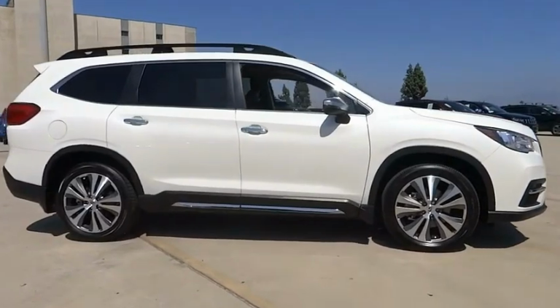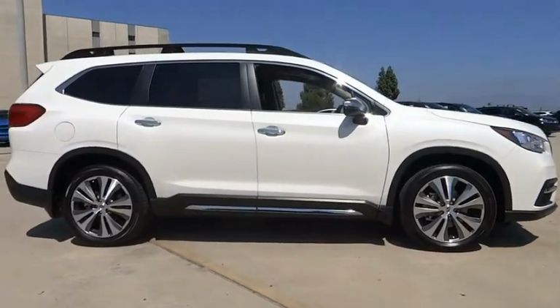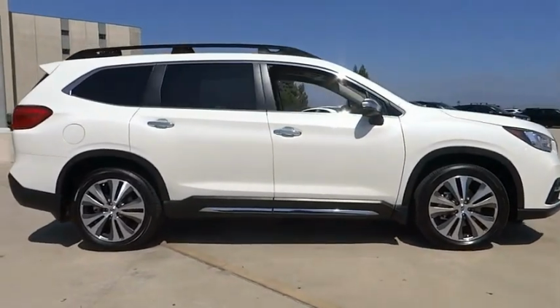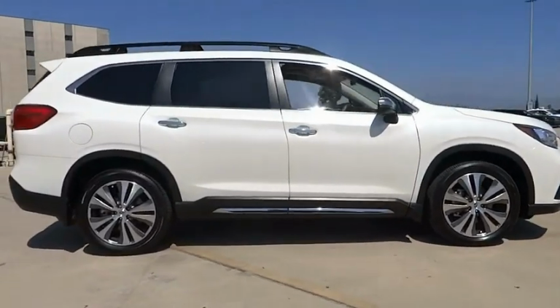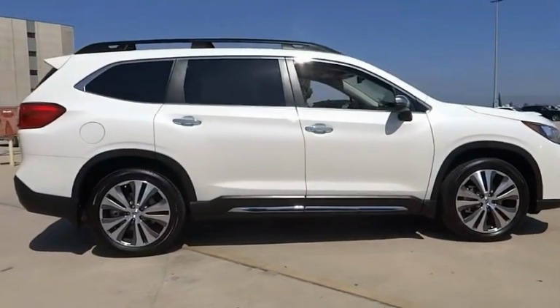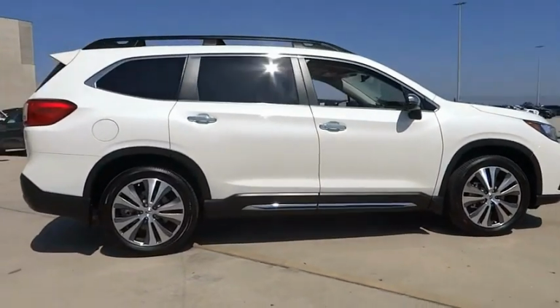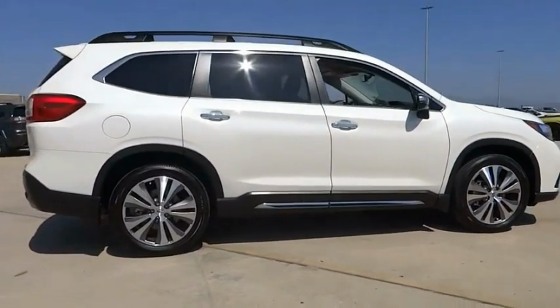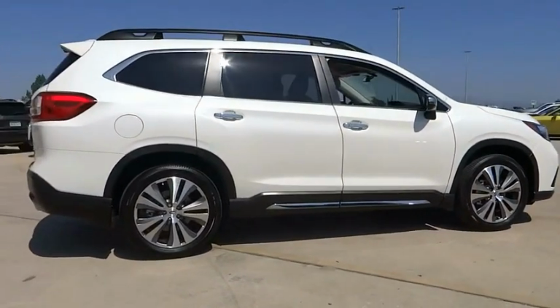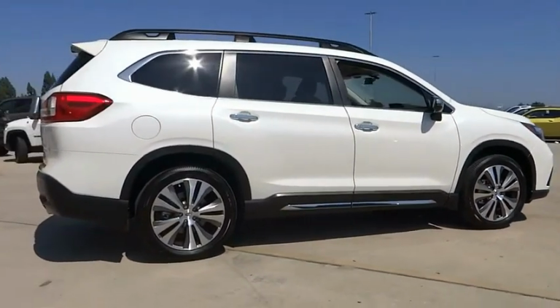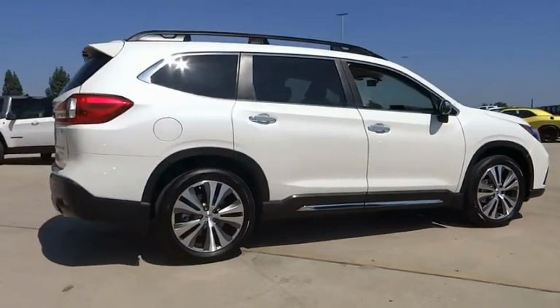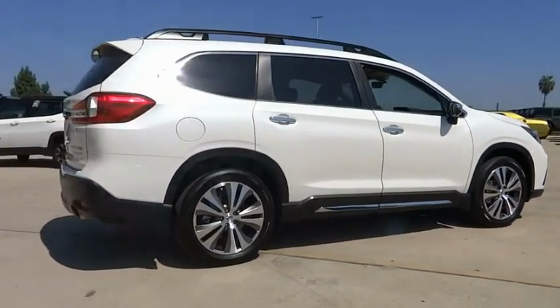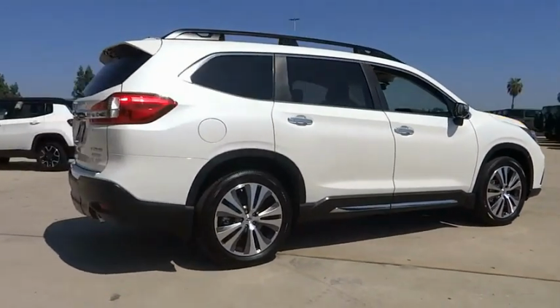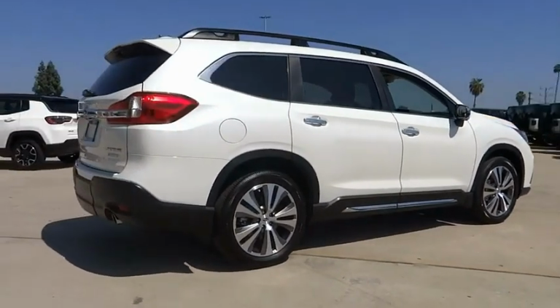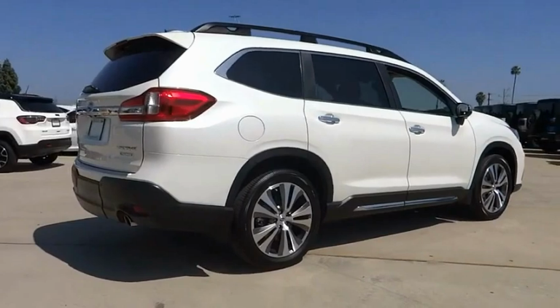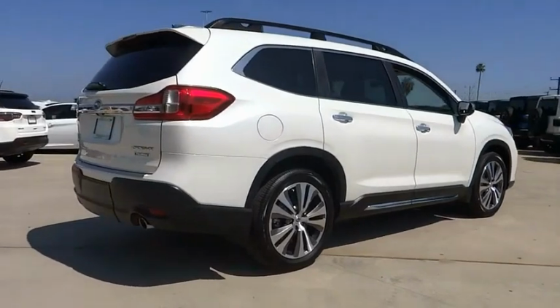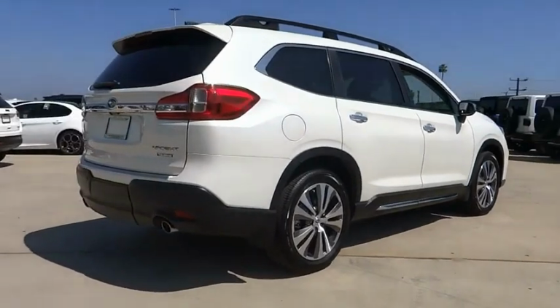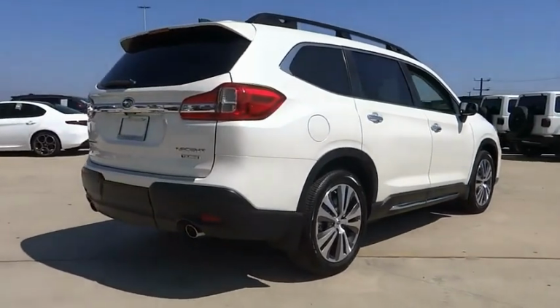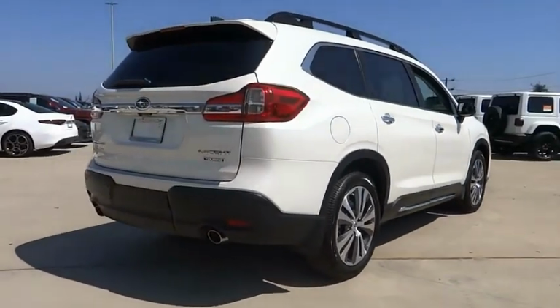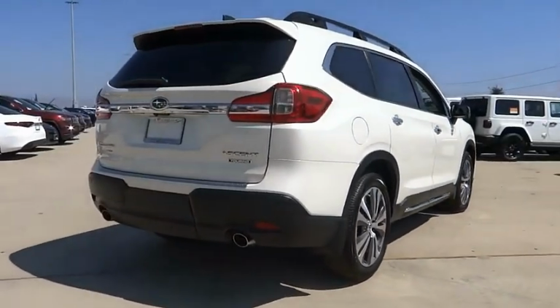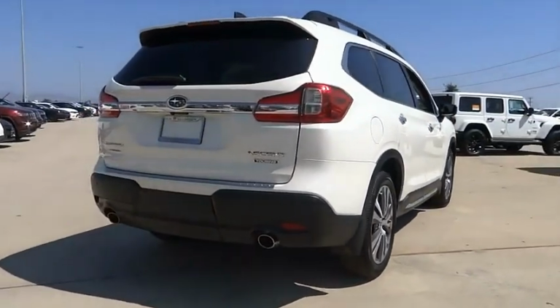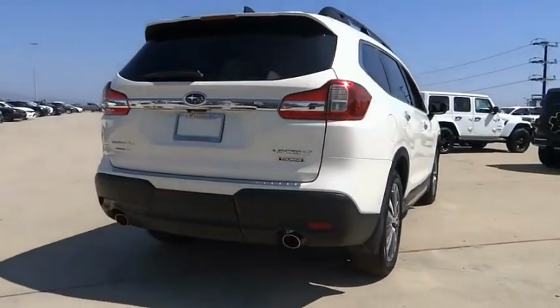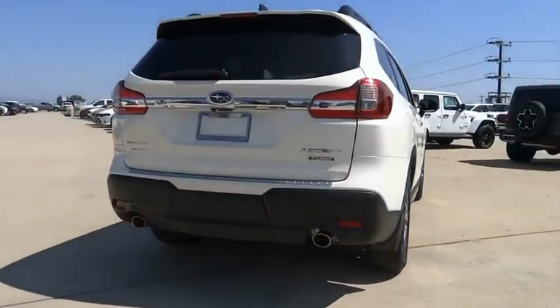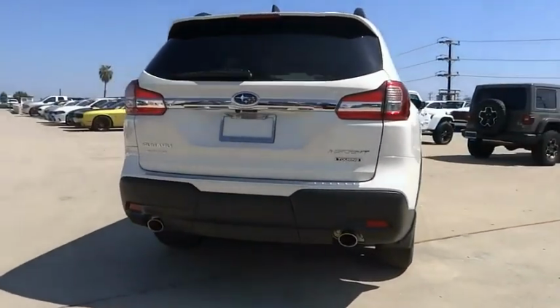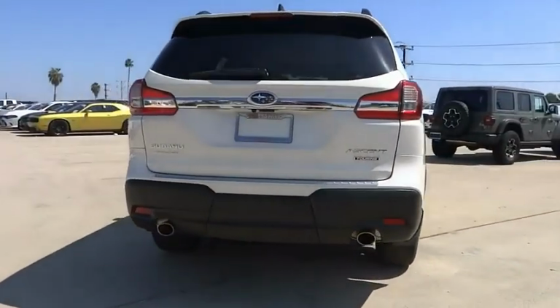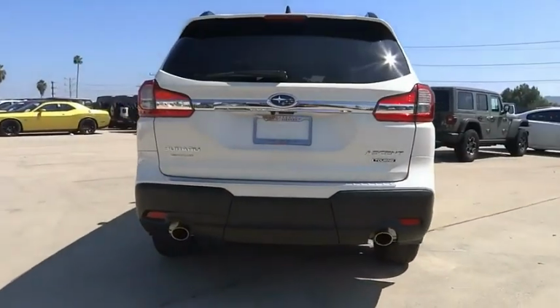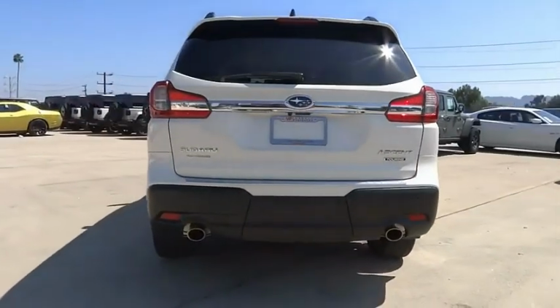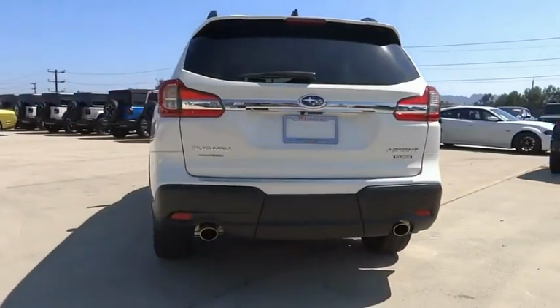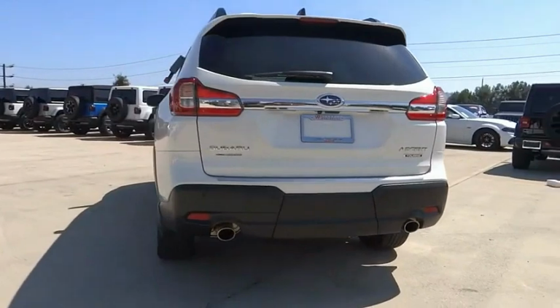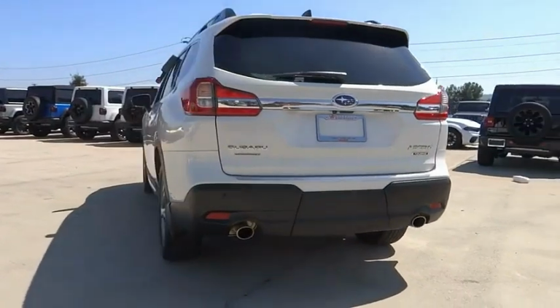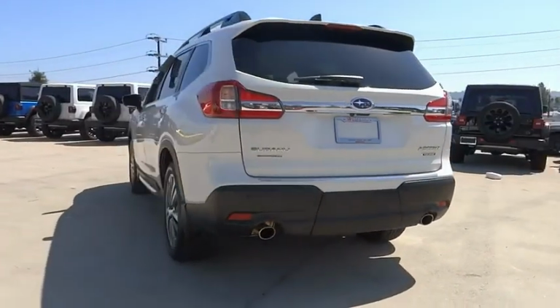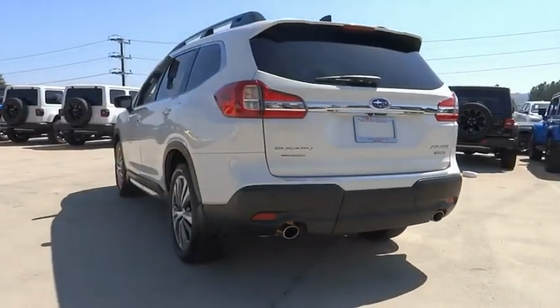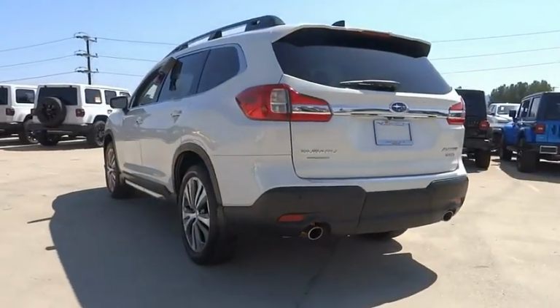The Subaru Ascent is a breath of fresh air to families in need of more room. The reliability, safety, and practicality that Subaru has always been known for is now brought to you with third row seating.